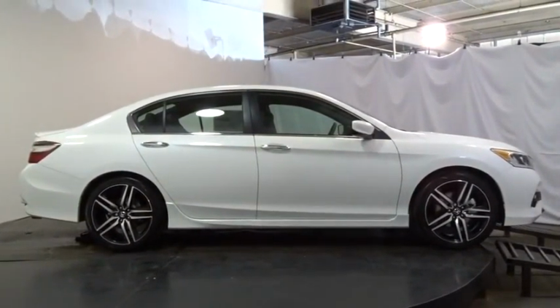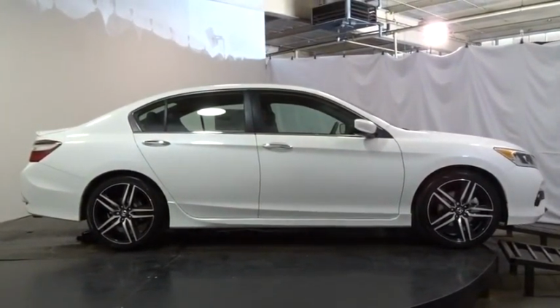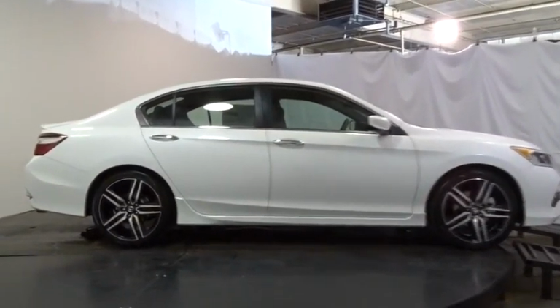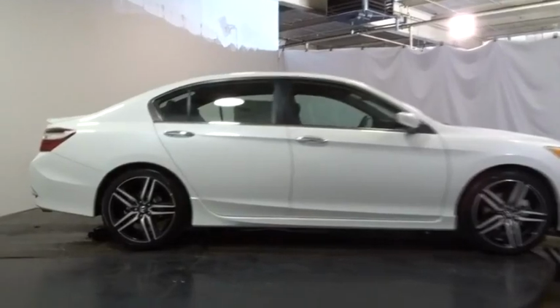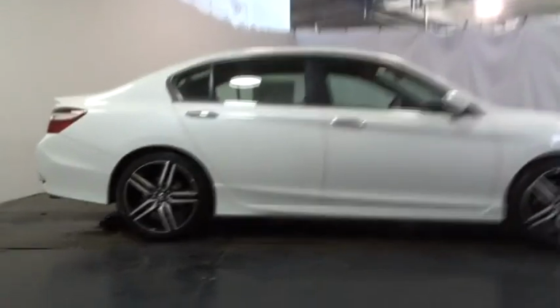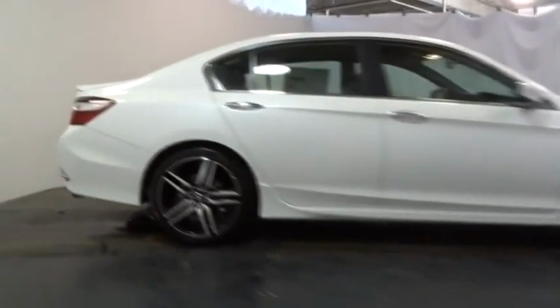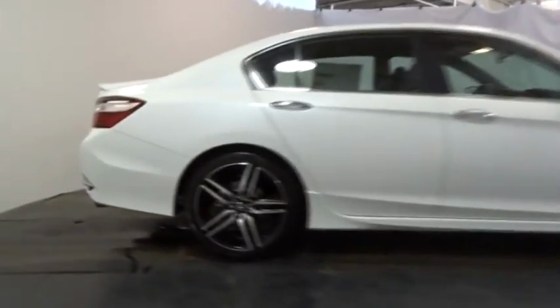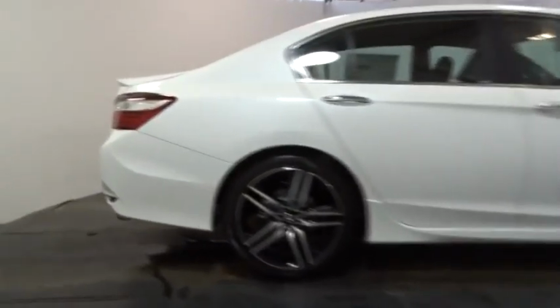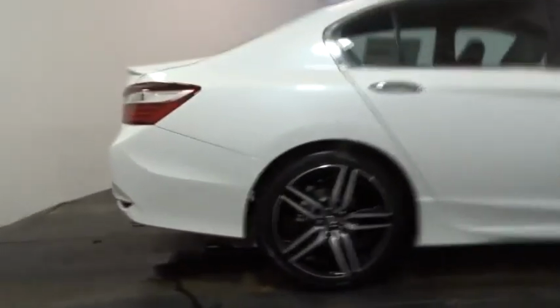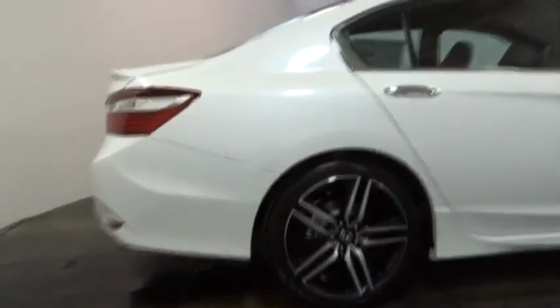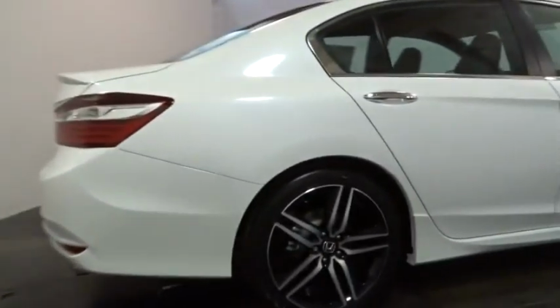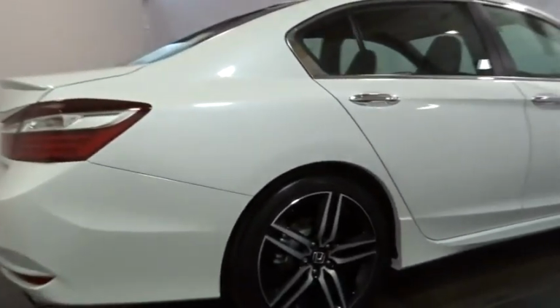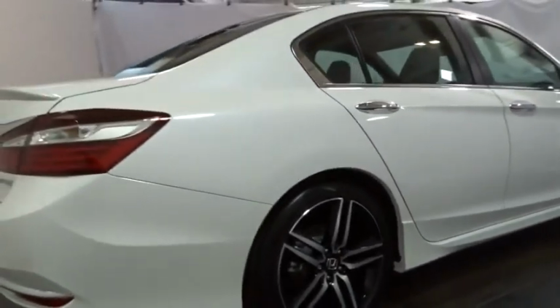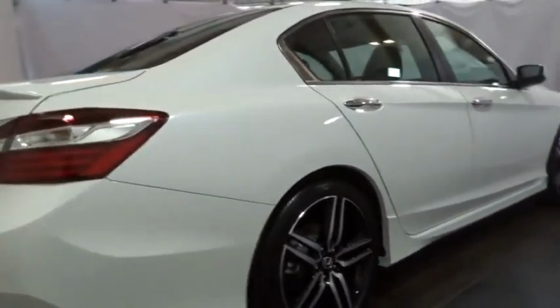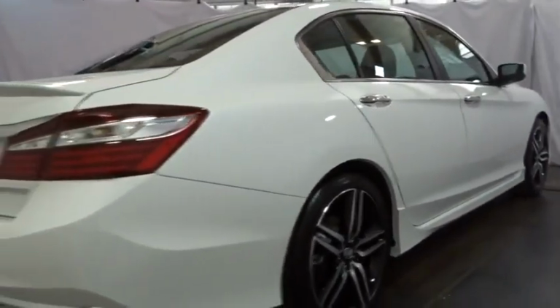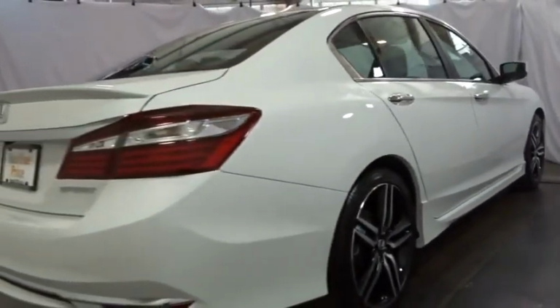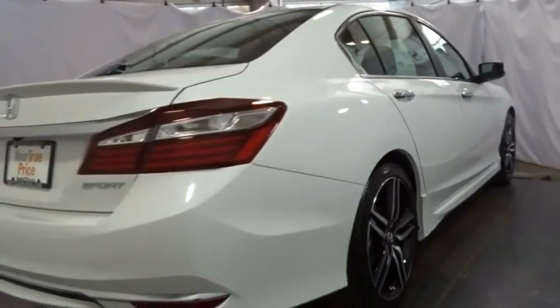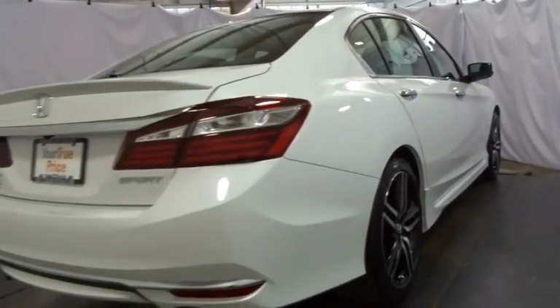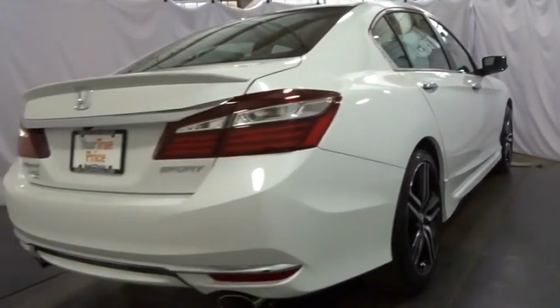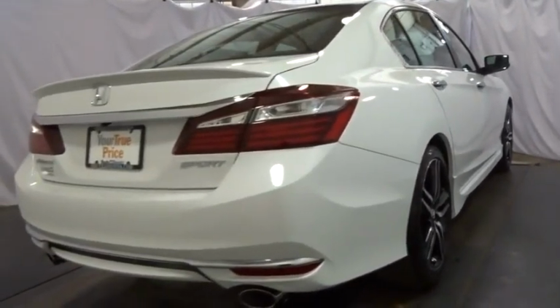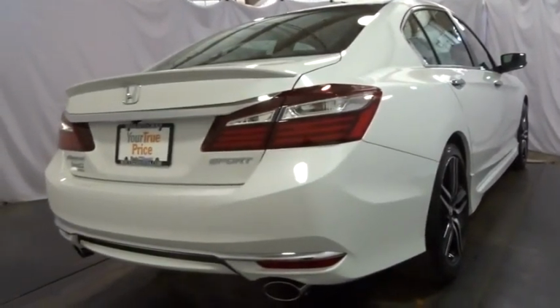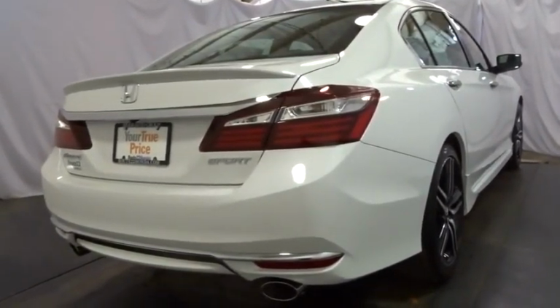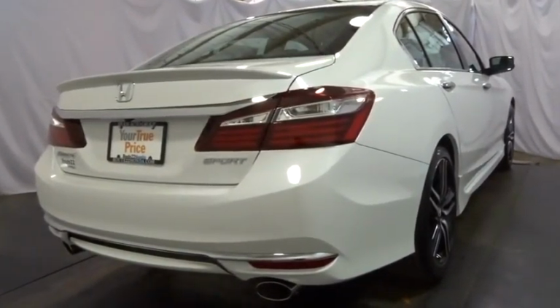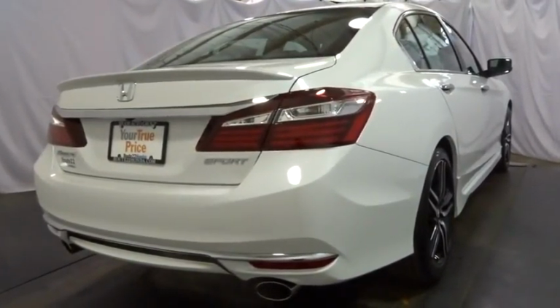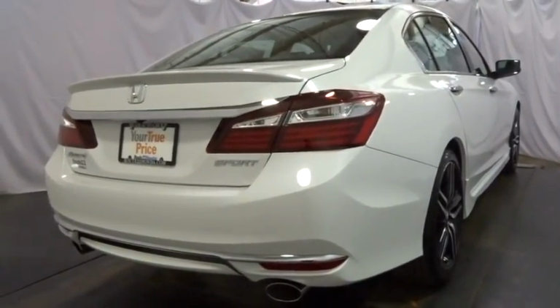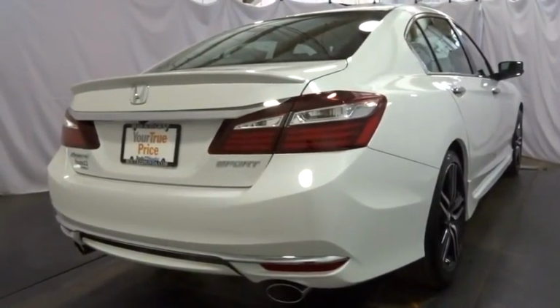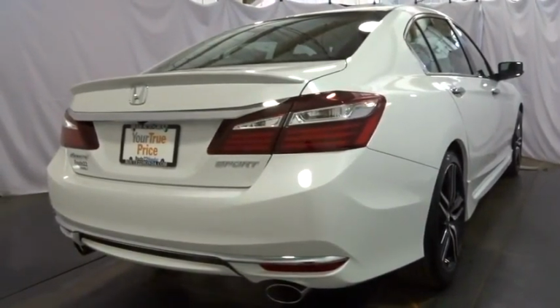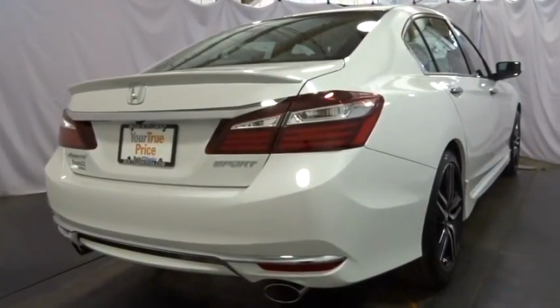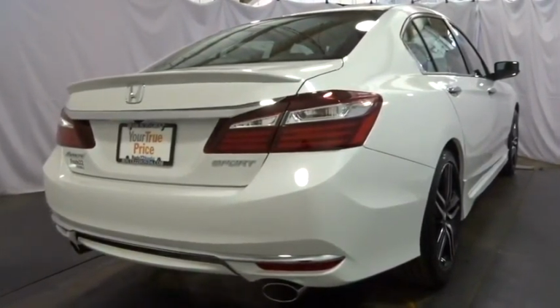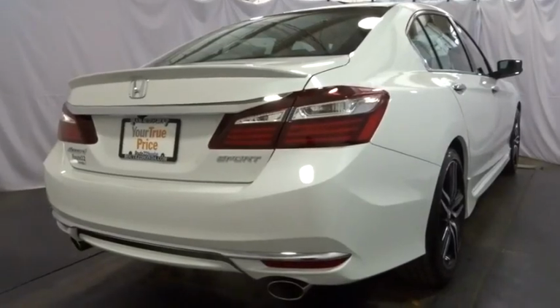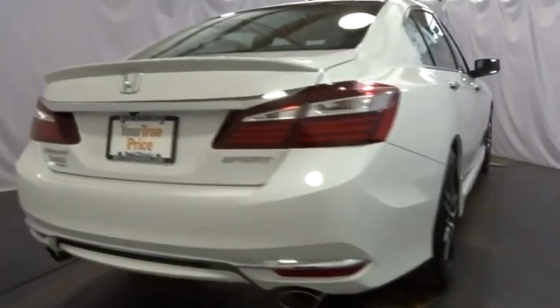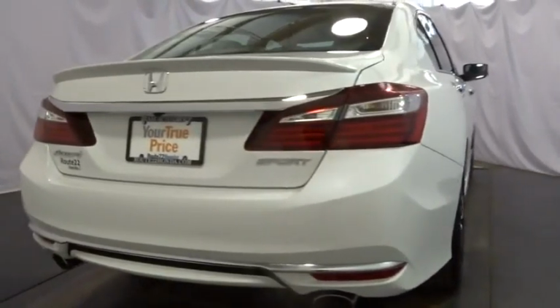Outside temperature gauge, day-night rear-view mirror, tachometer, cloth seat trim, perimeter alarm, engine immobilizer, low tire pressure warning, four-piece floor mat set, power rear window sunshade.